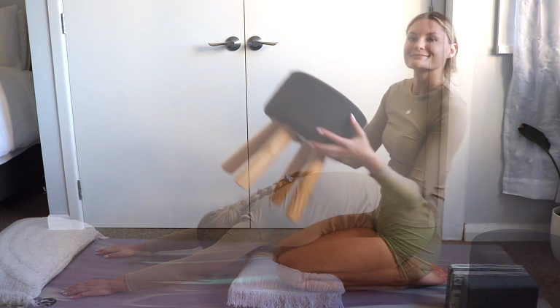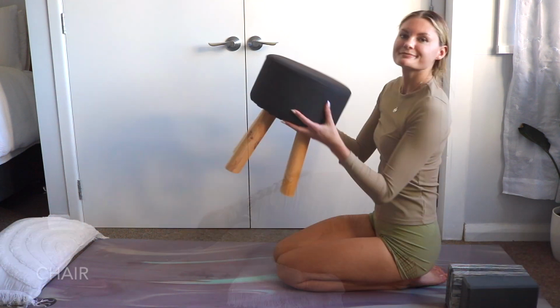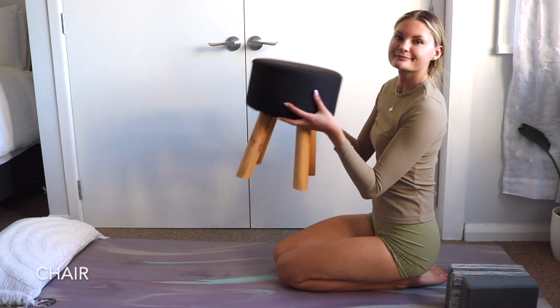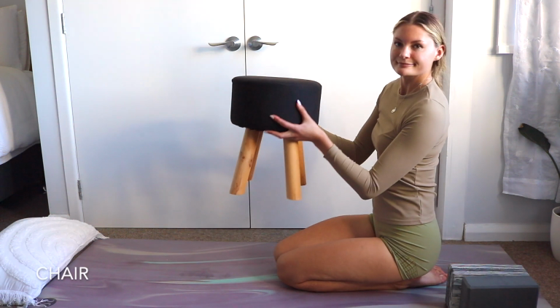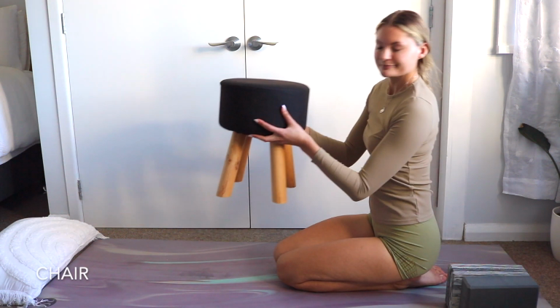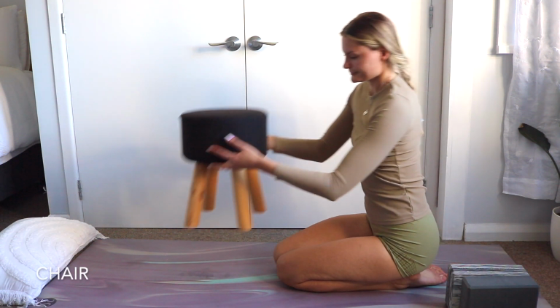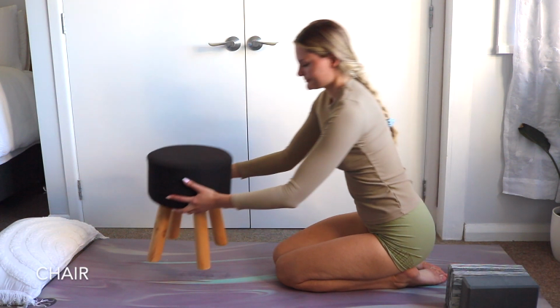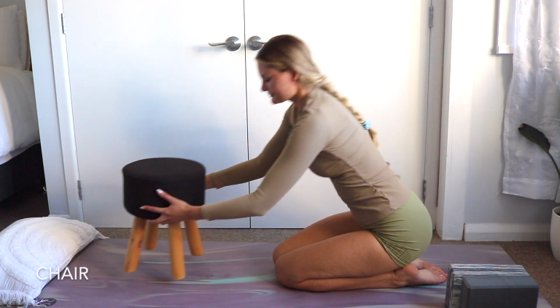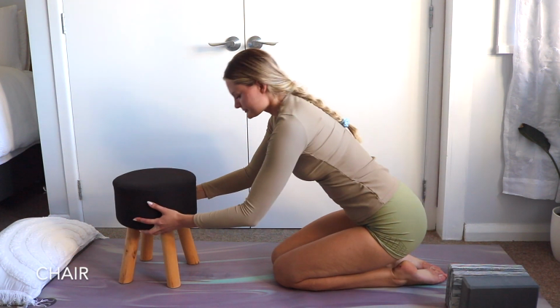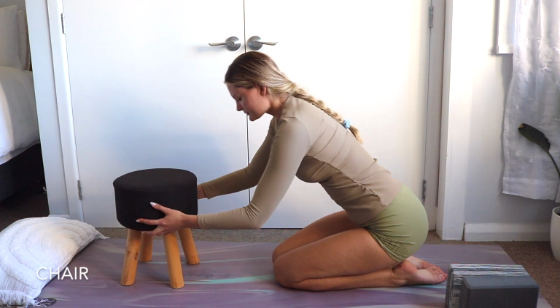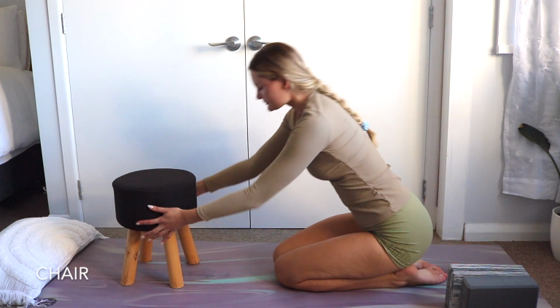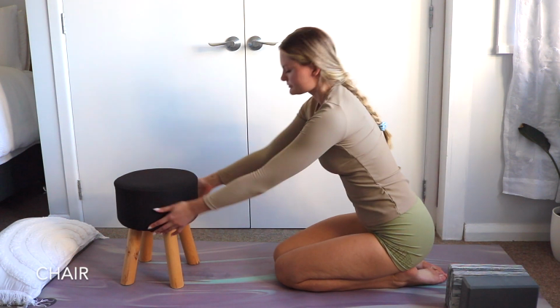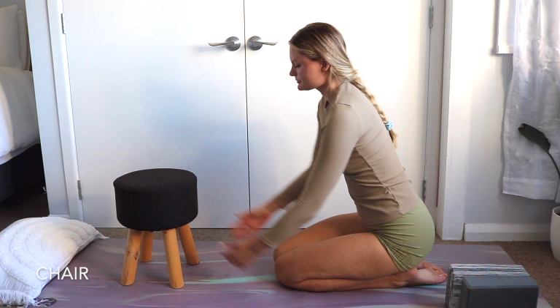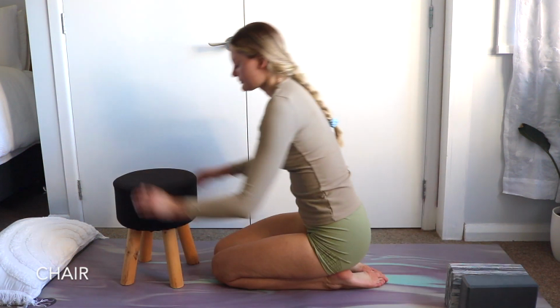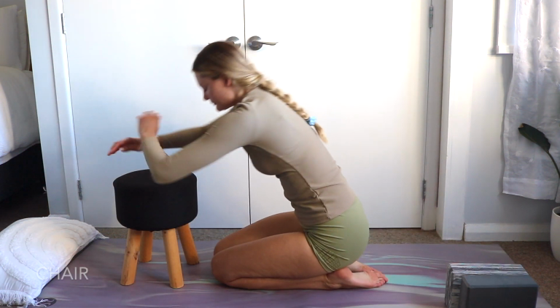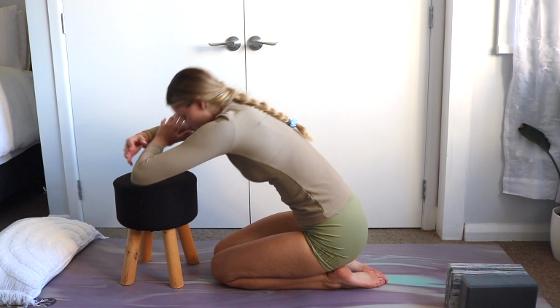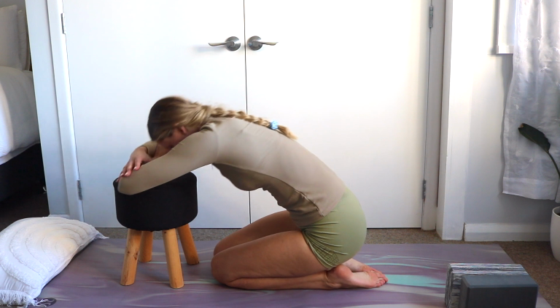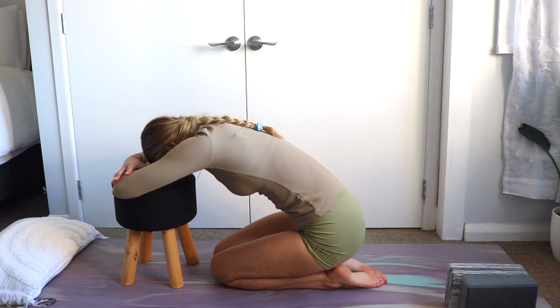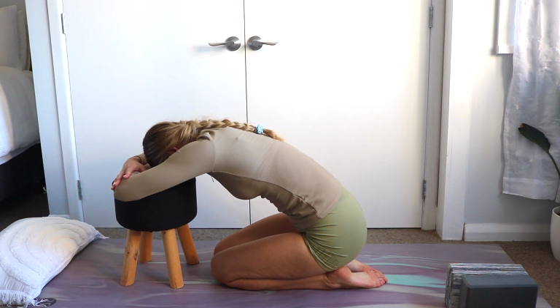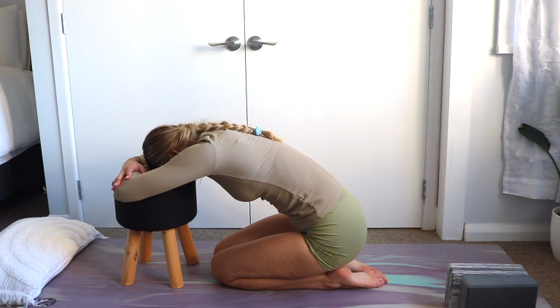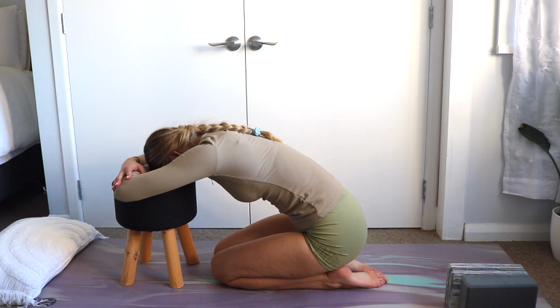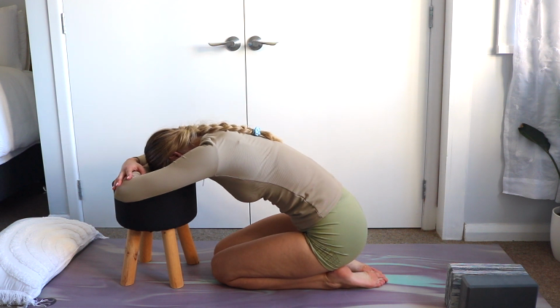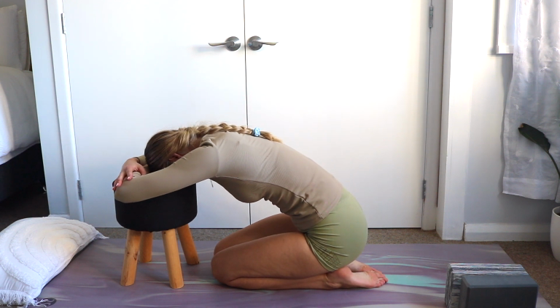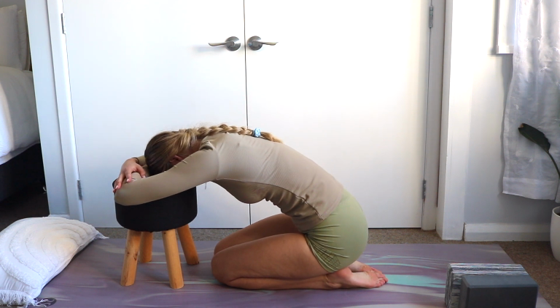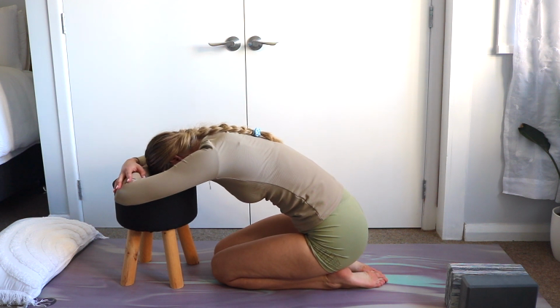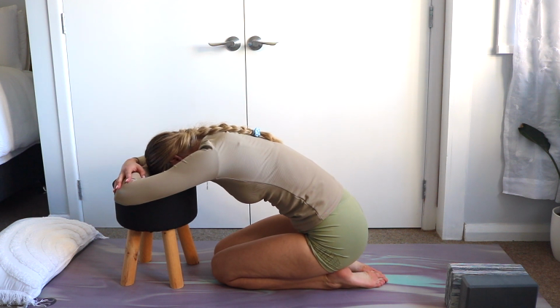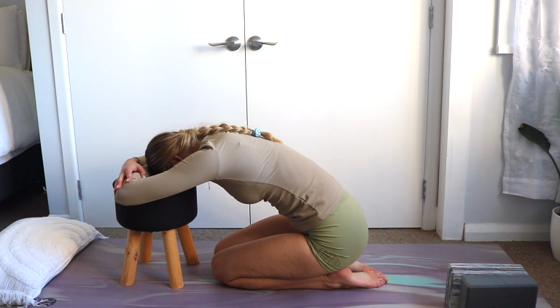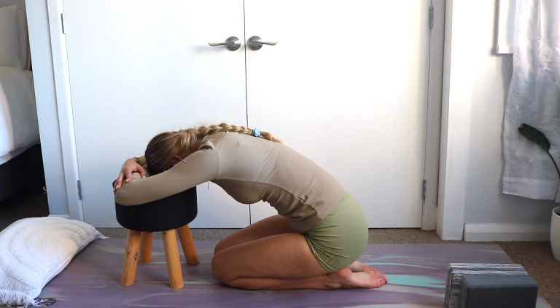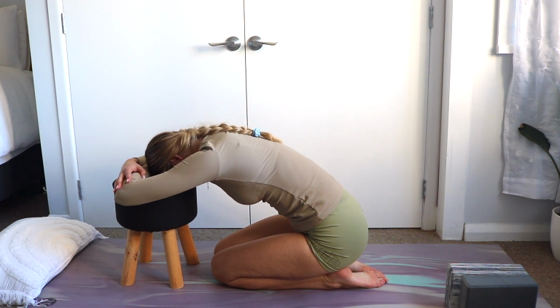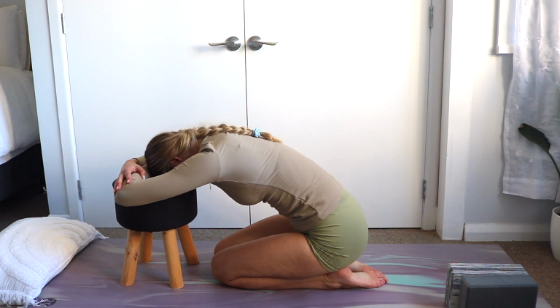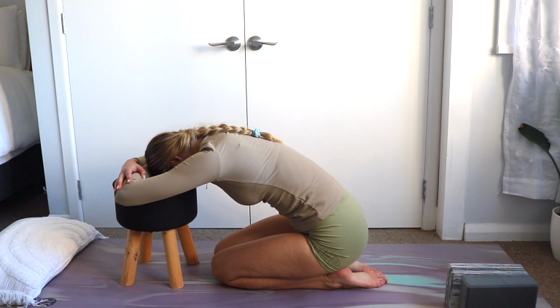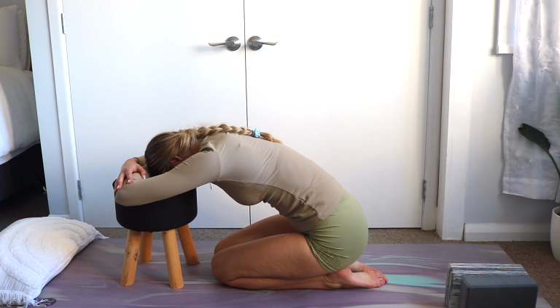You can also use a chair, lacing your forearms and forehead on it. This one is especially good if you are pregnant.